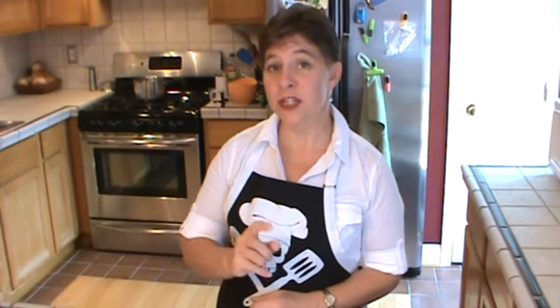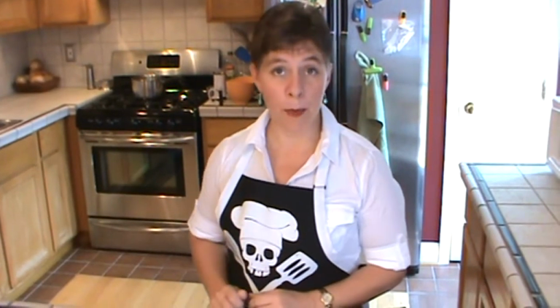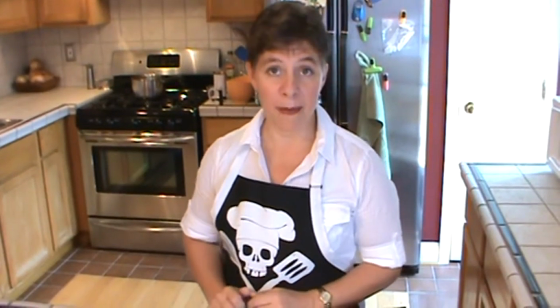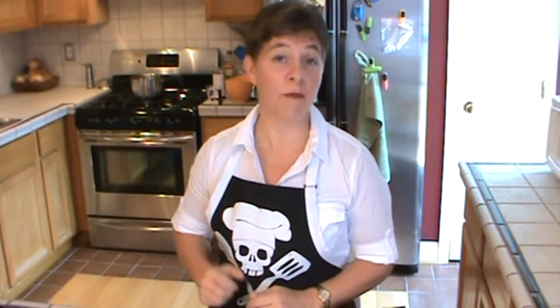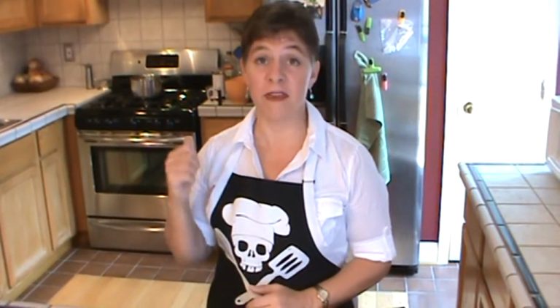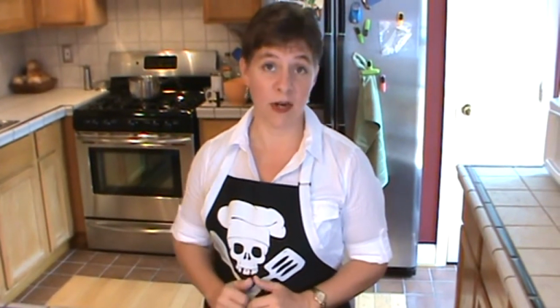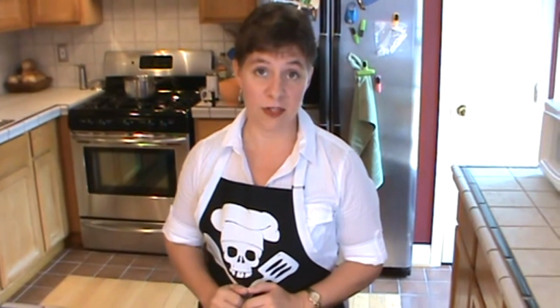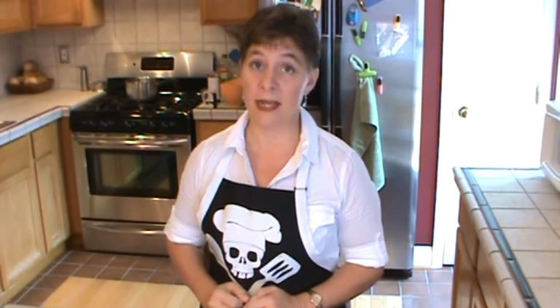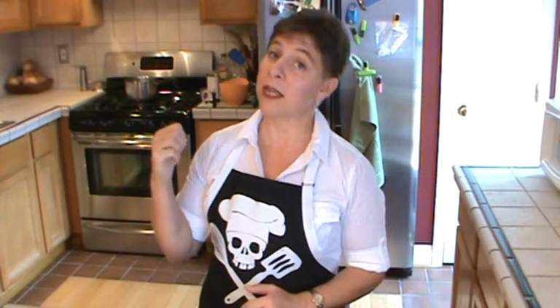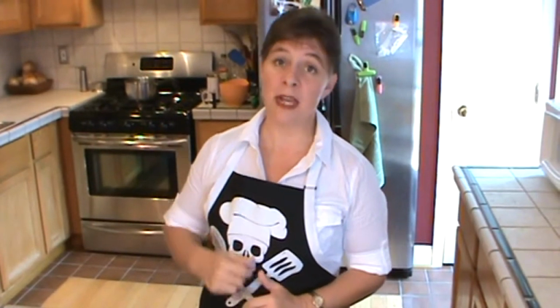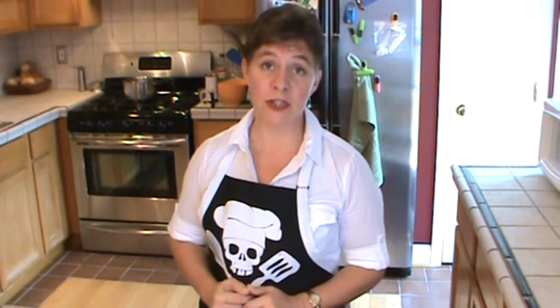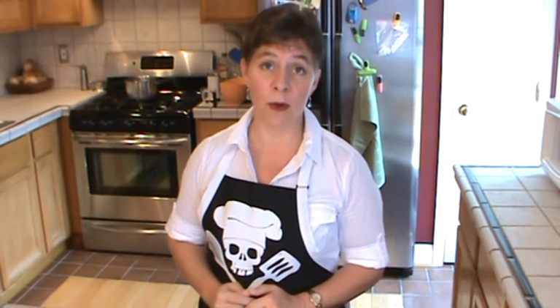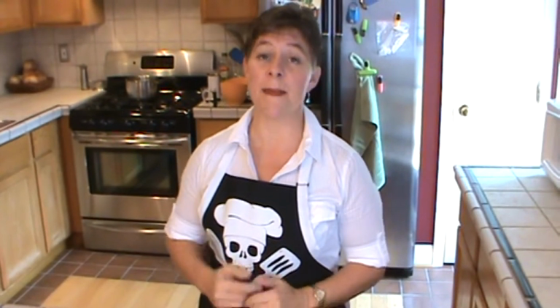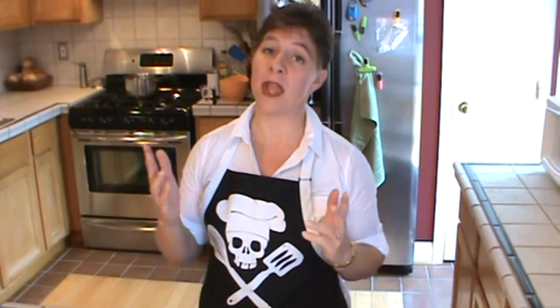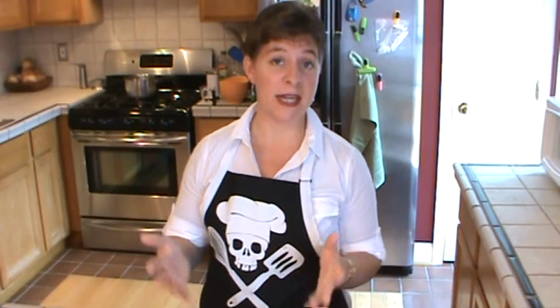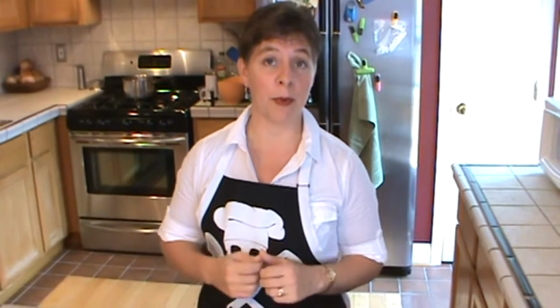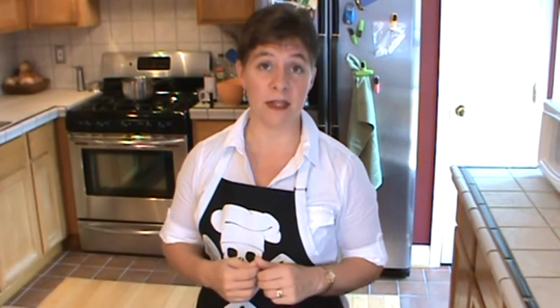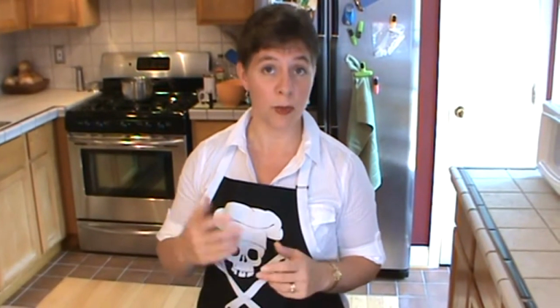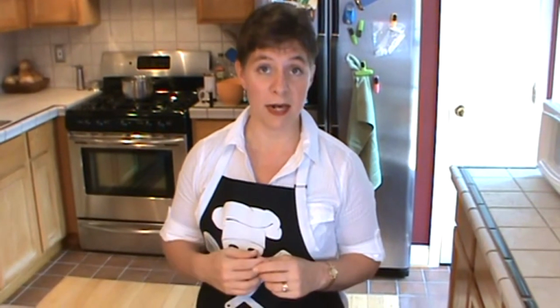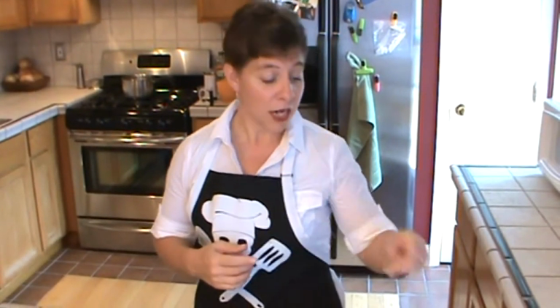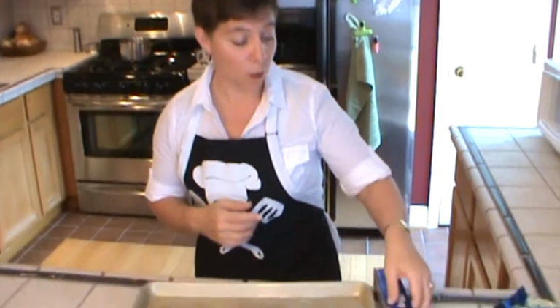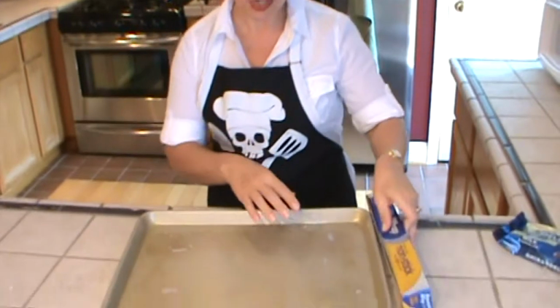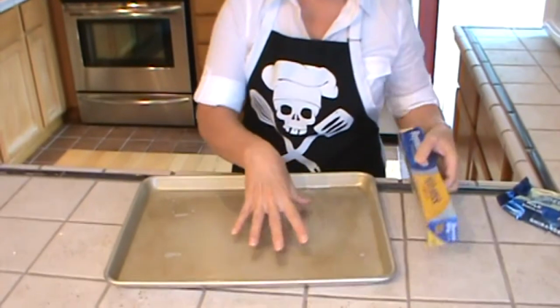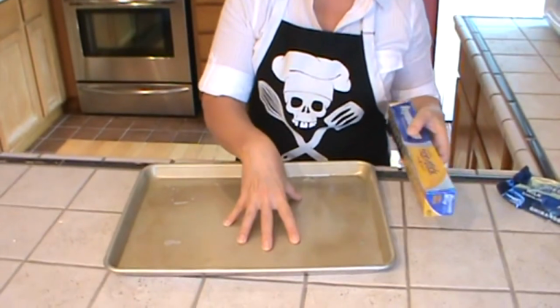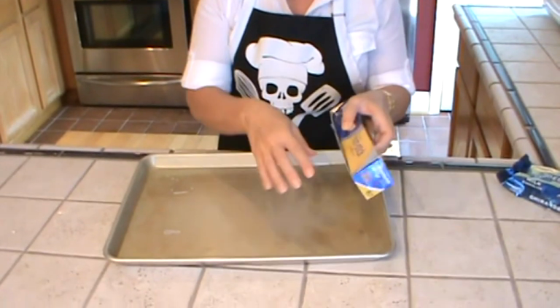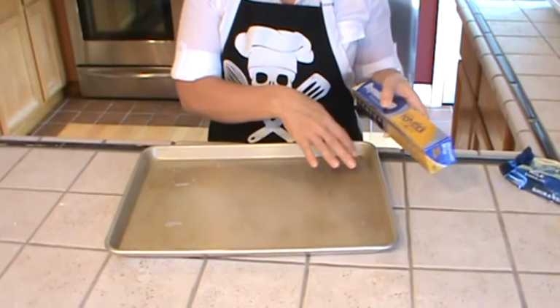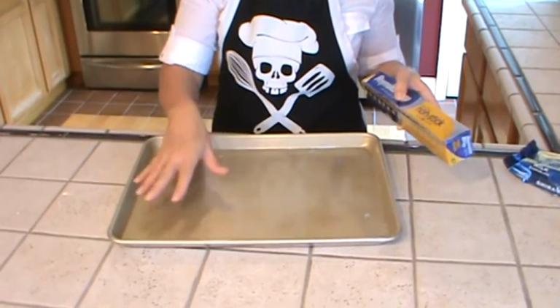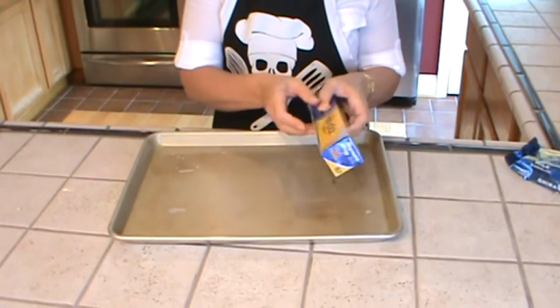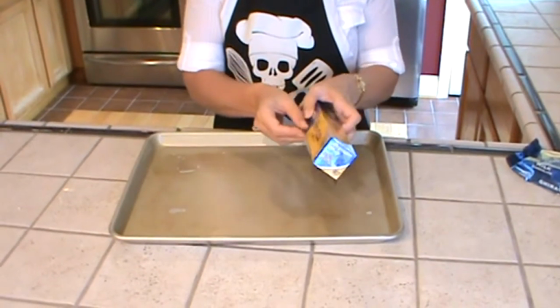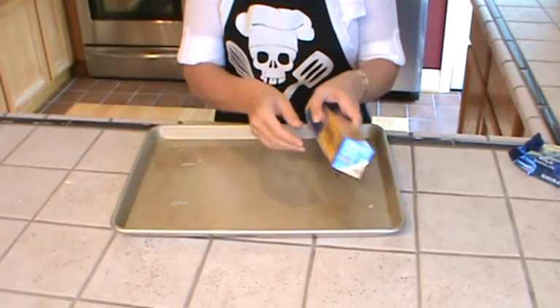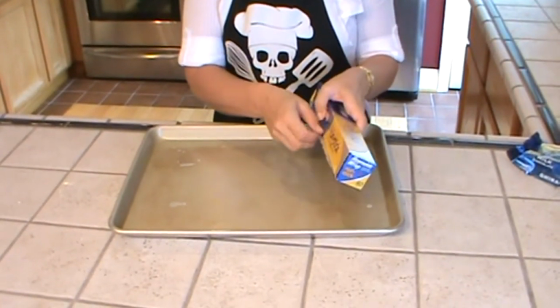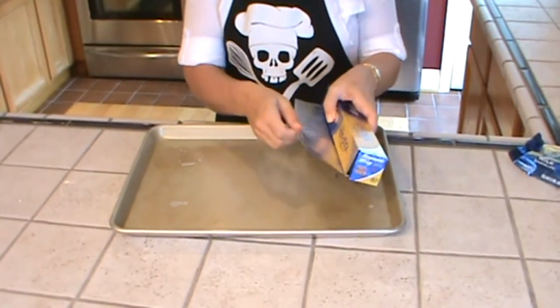Next we need to prepare our pan before we even get started on that toffee, because we're going to be over there stirring the whole time and we won't have any time to prepare this once we're done. I'm going to line an 11 by 15 inch baking sheet with non-stick foil. The matte side is the non-stick side.